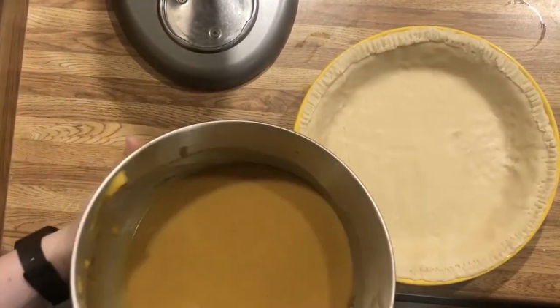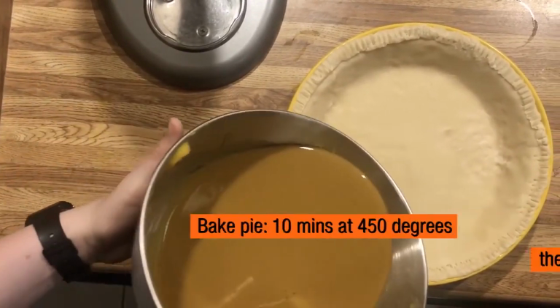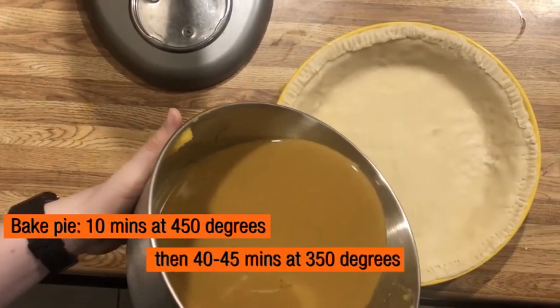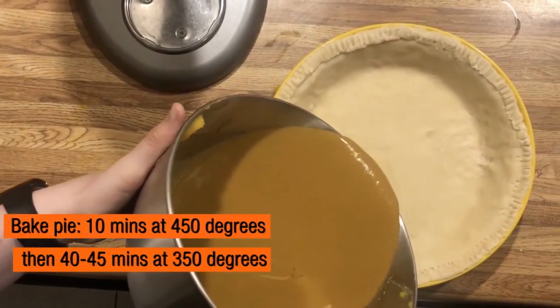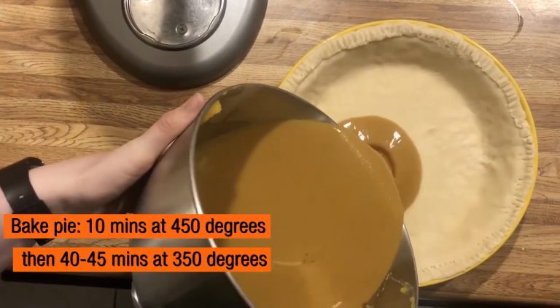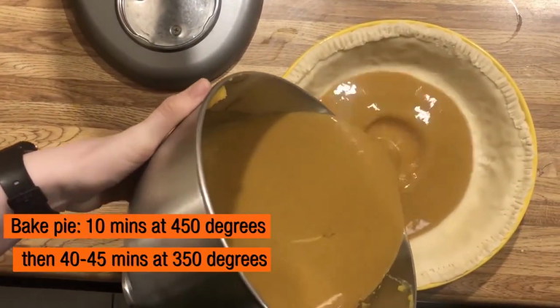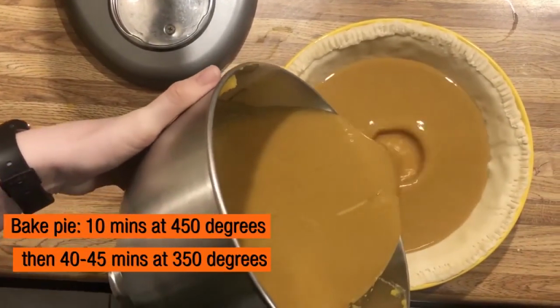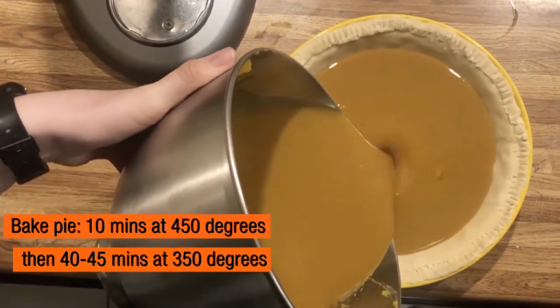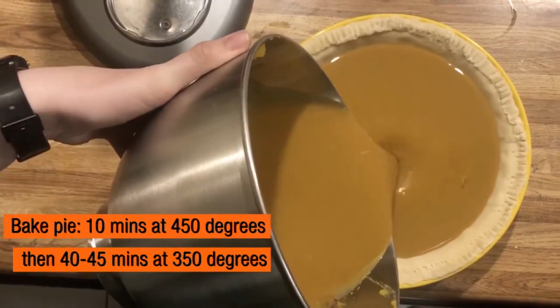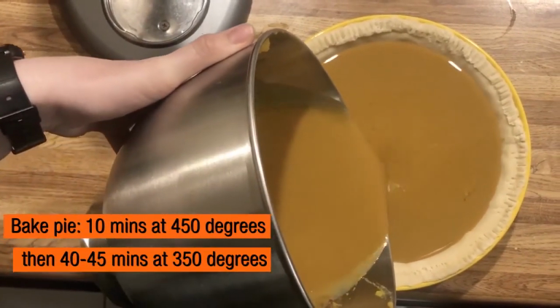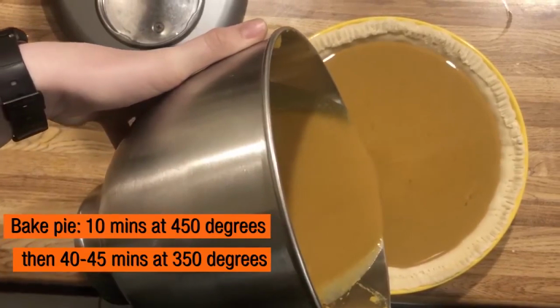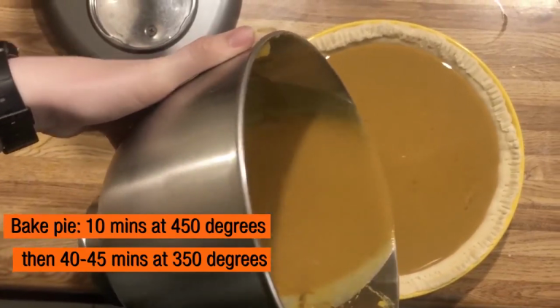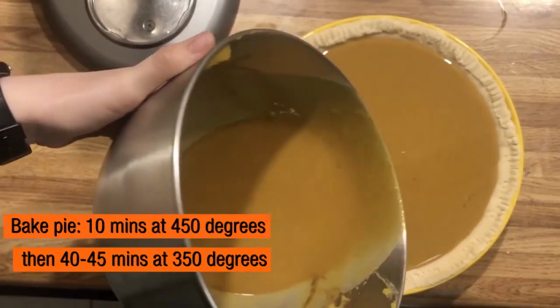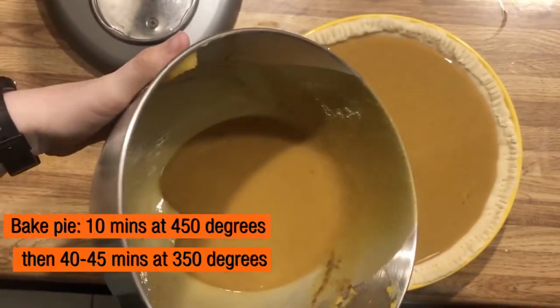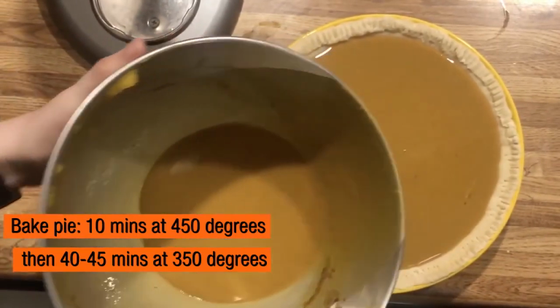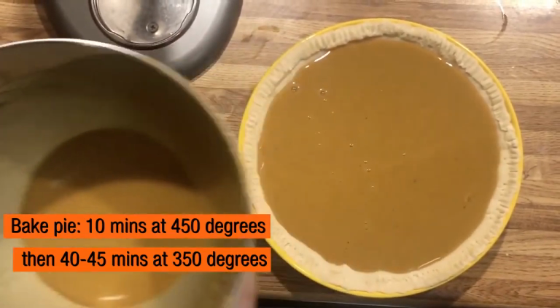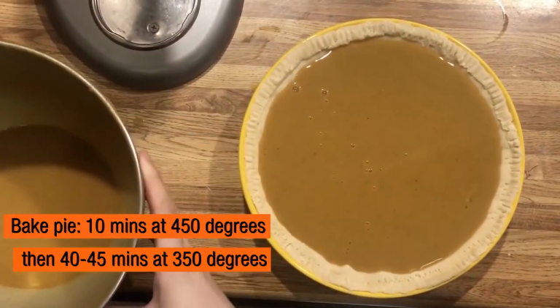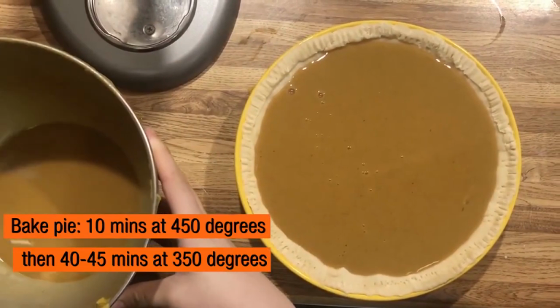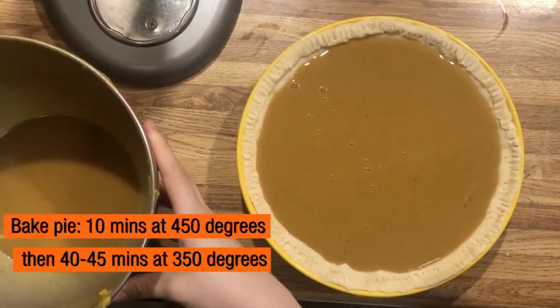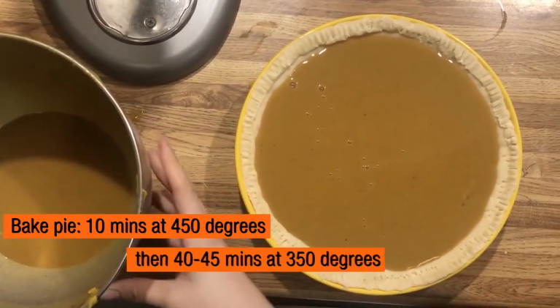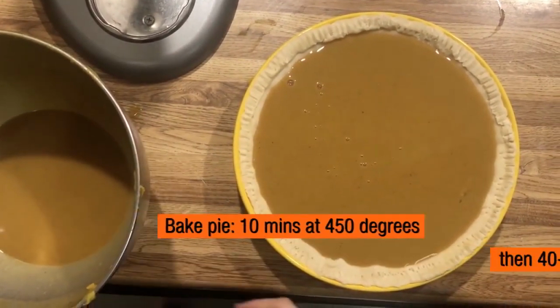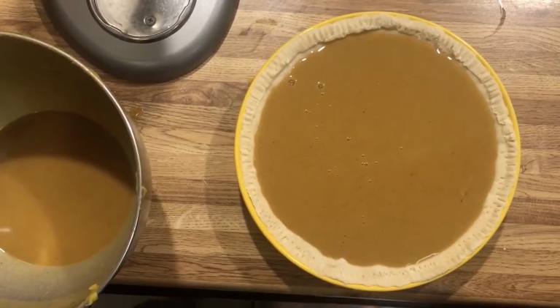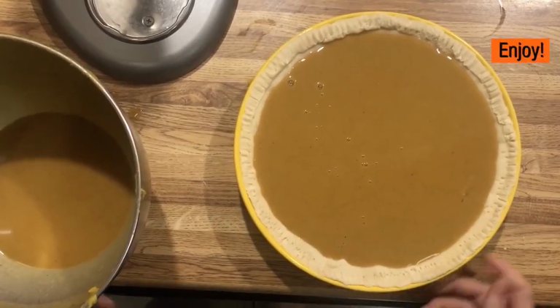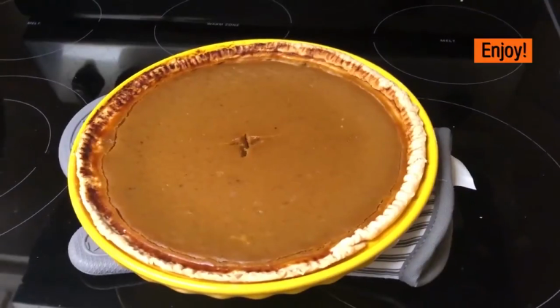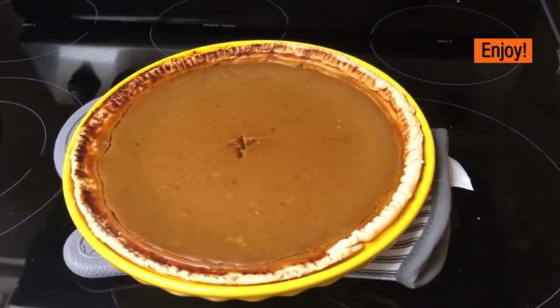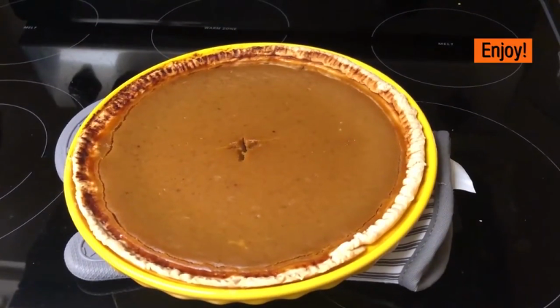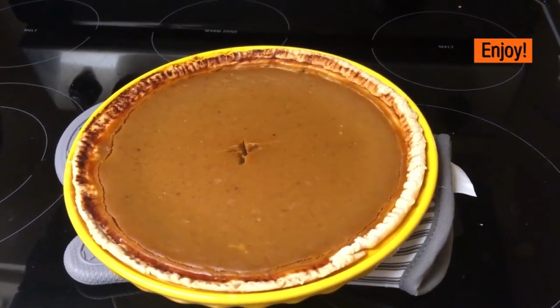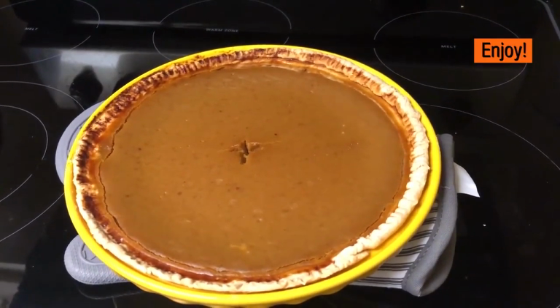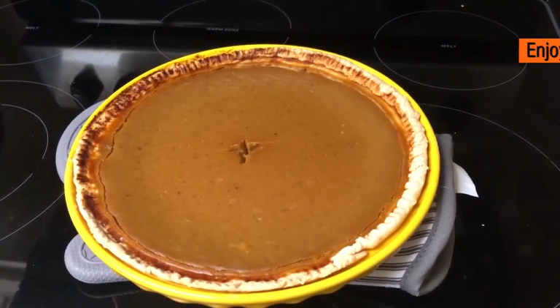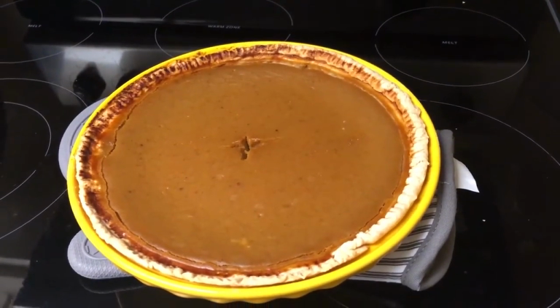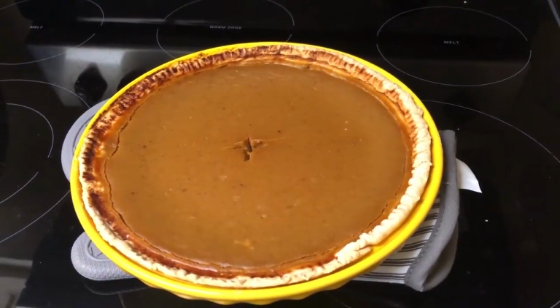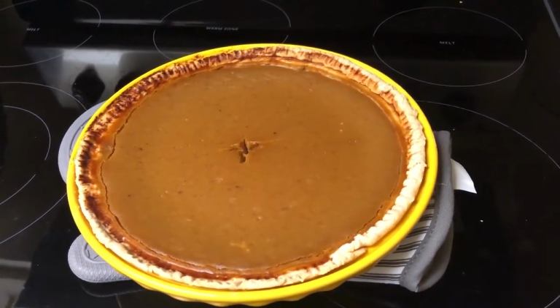I set the oven to 450 where the pie will be baked for 10 minutes, and then after that I will be baking the pie for 40 to 45 minutes at a temperature of 350. And here, after baking for quite some time, we finally have a pie made straight from the pumpkin.